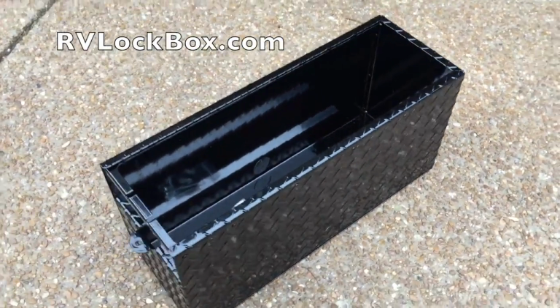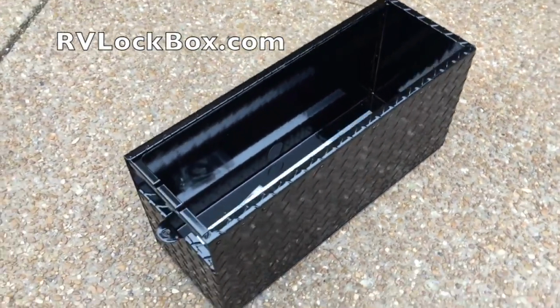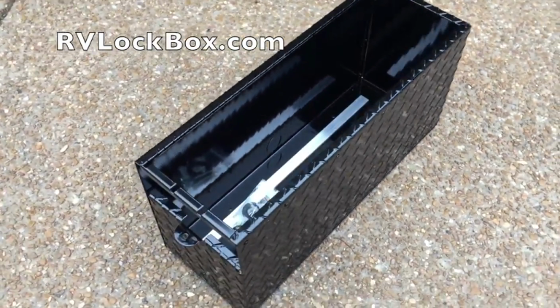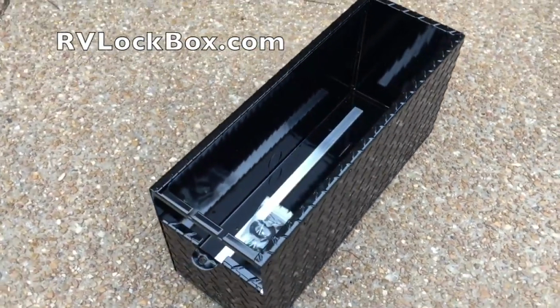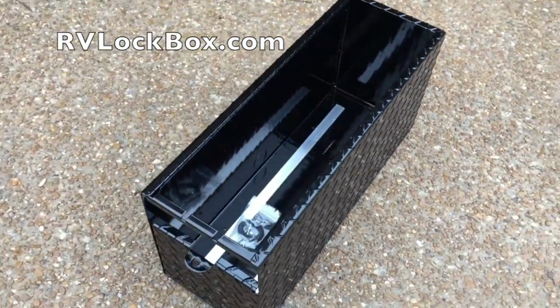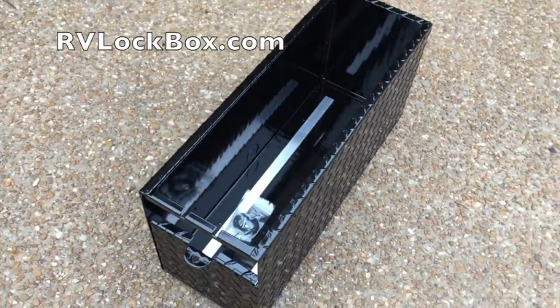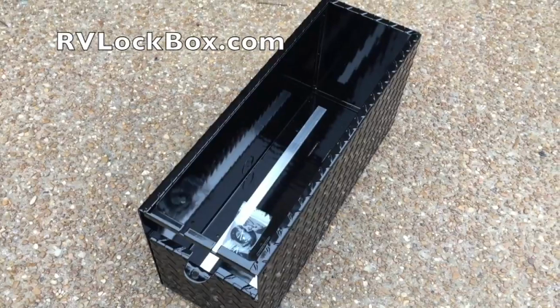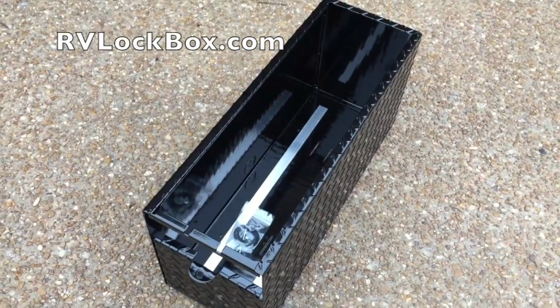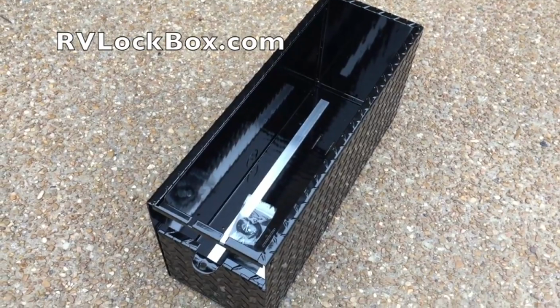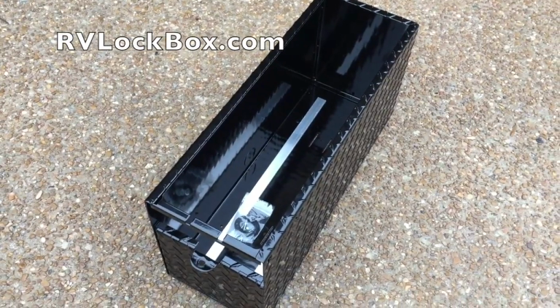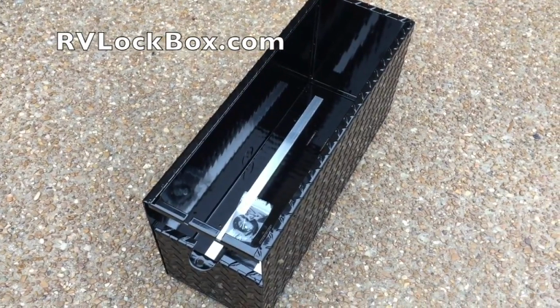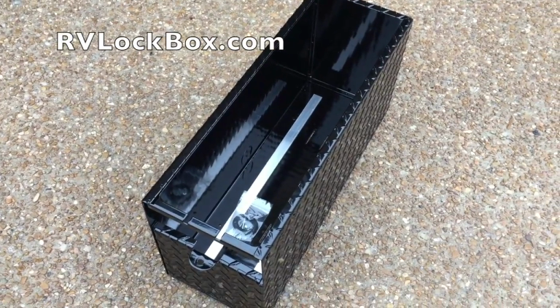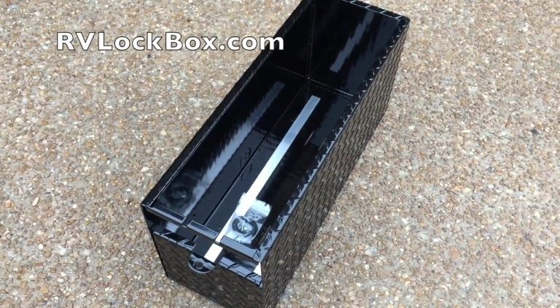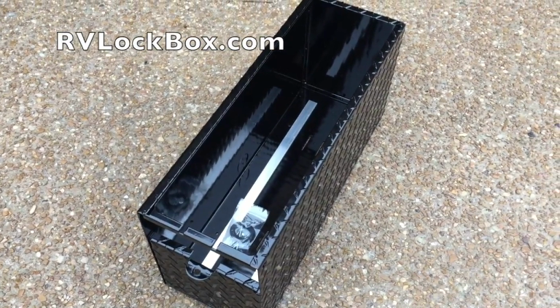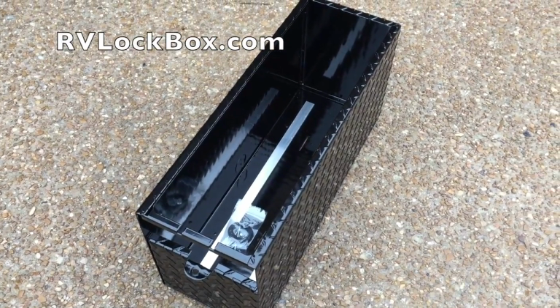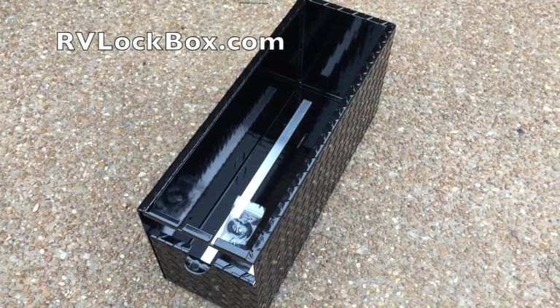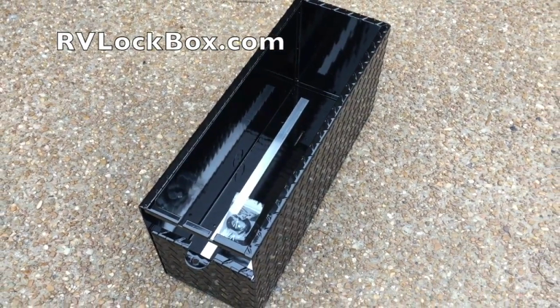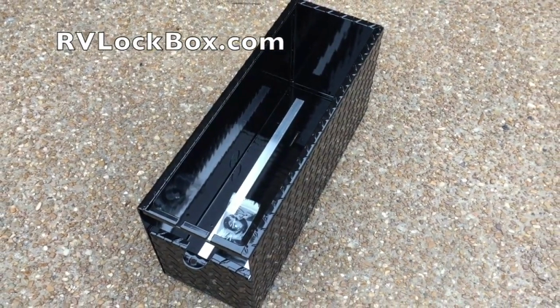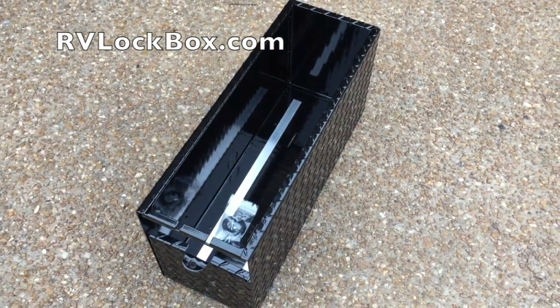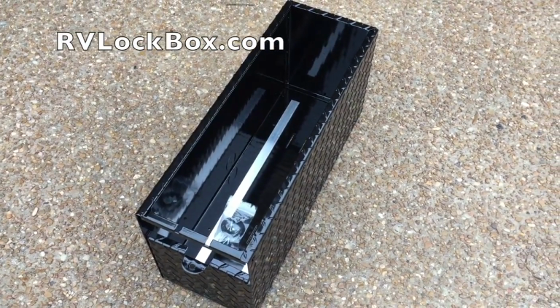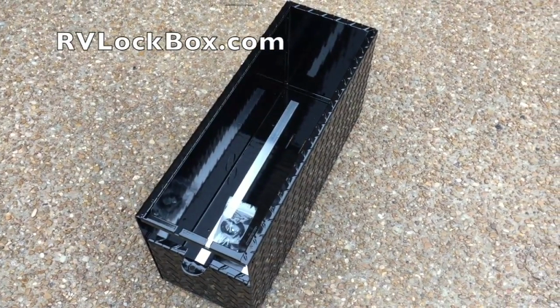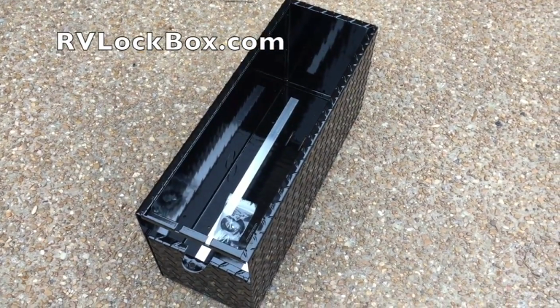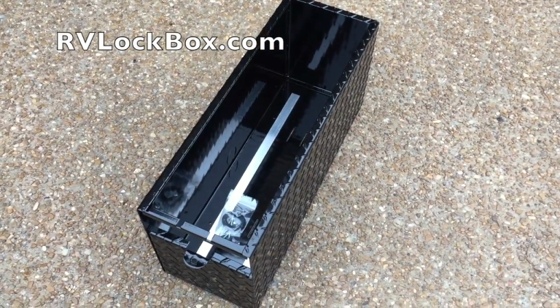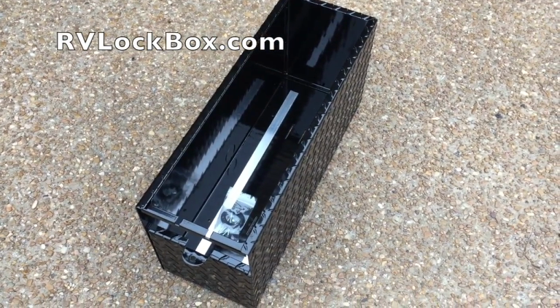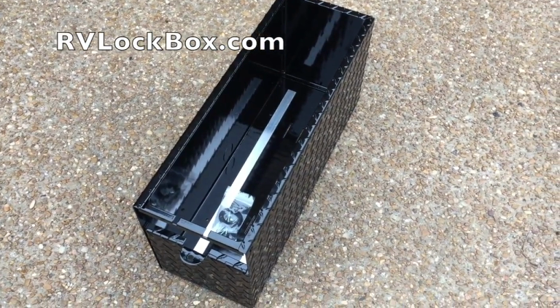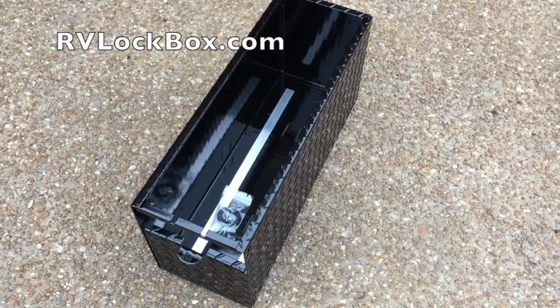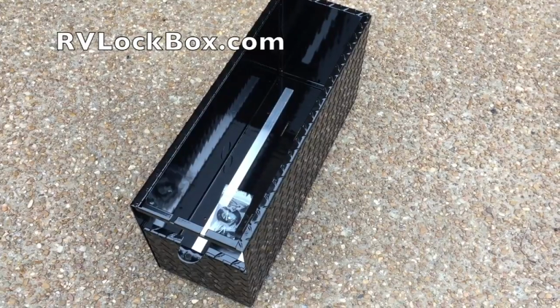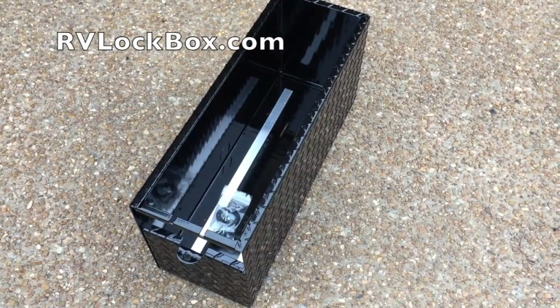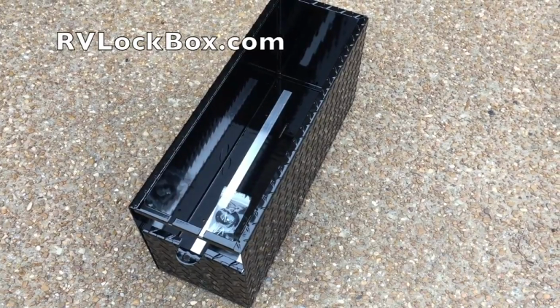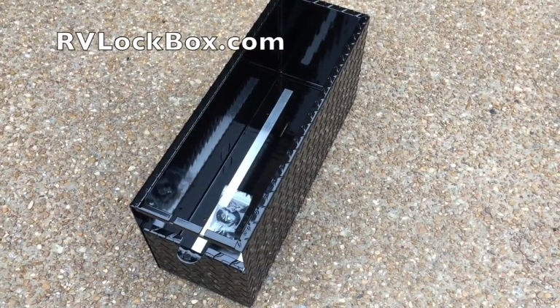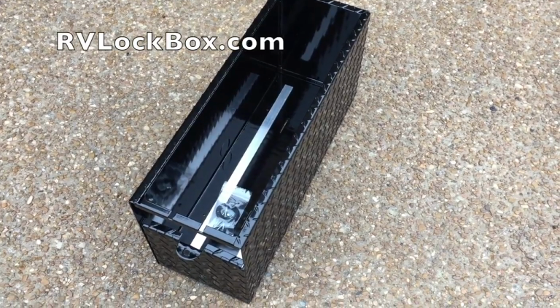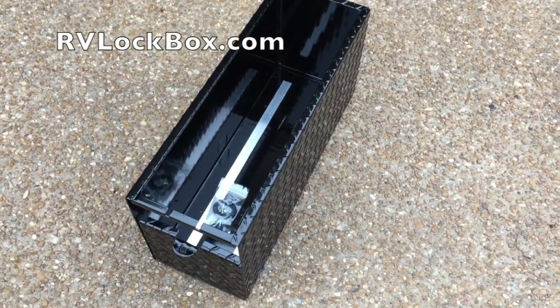Today I'll show you as I go from the double plastic boxes to this nice and tidy single box with all the wires neat and inside.